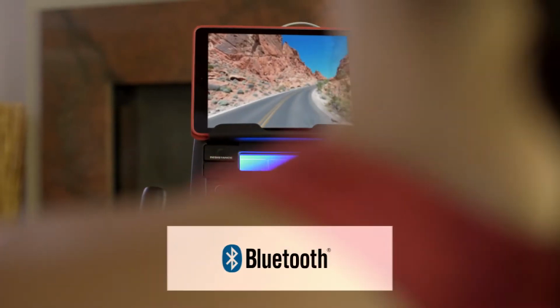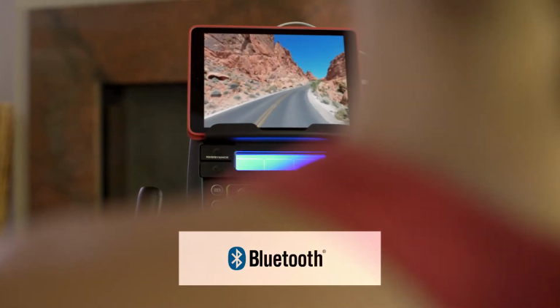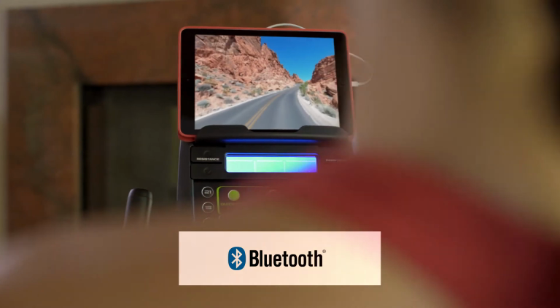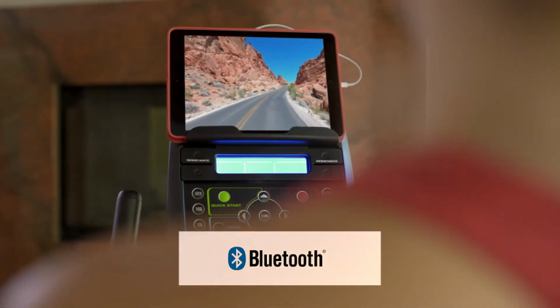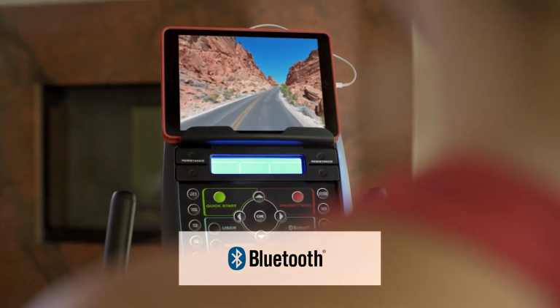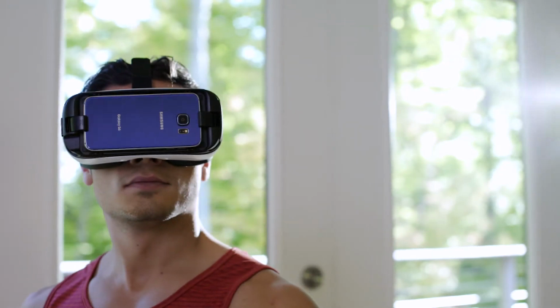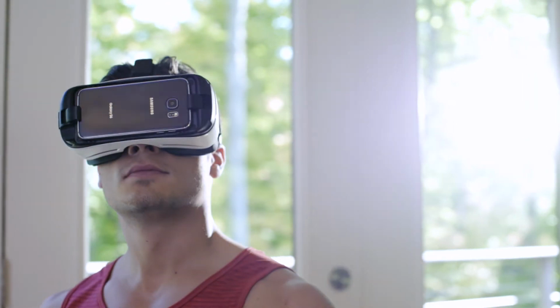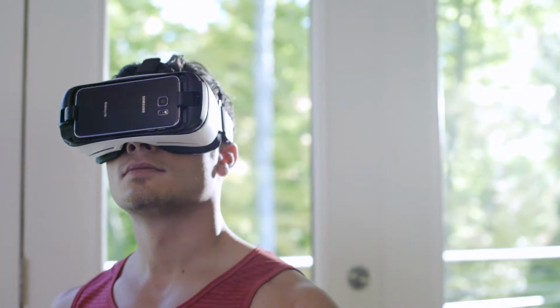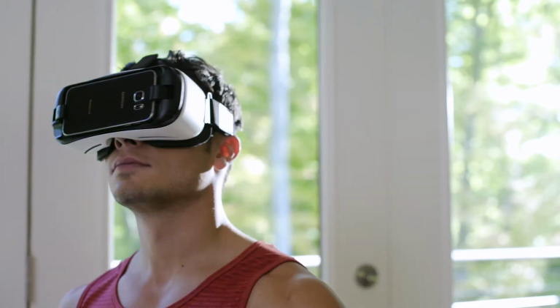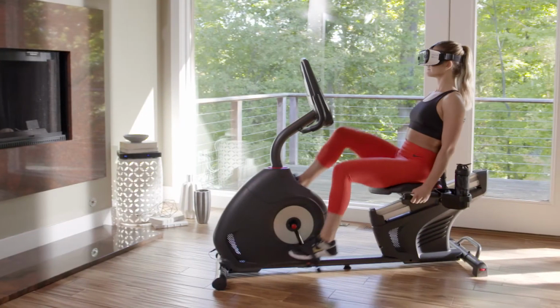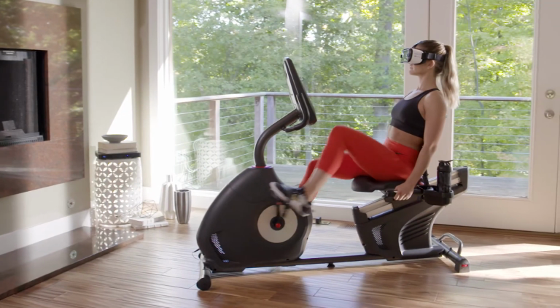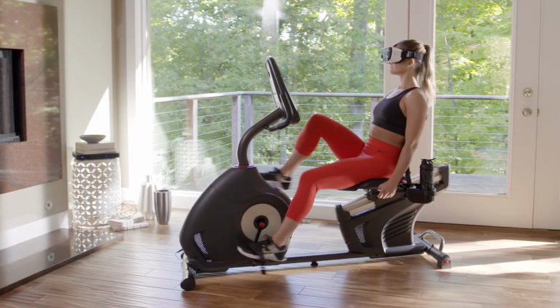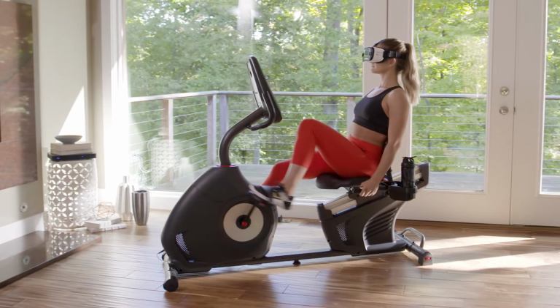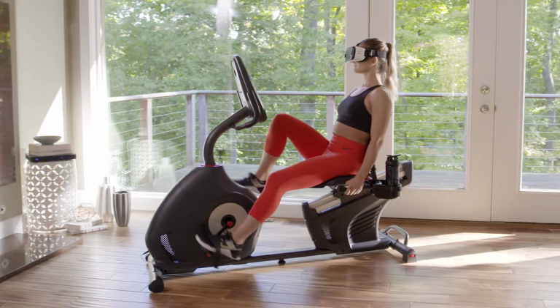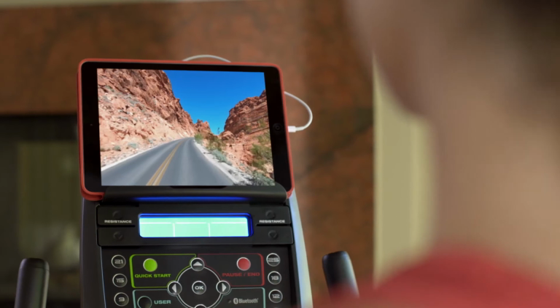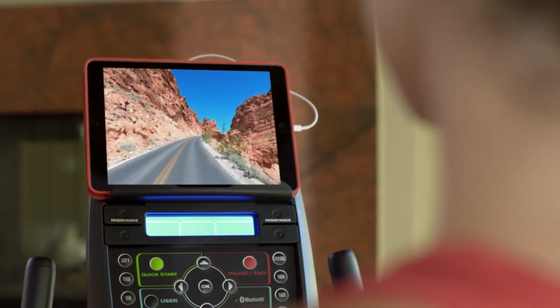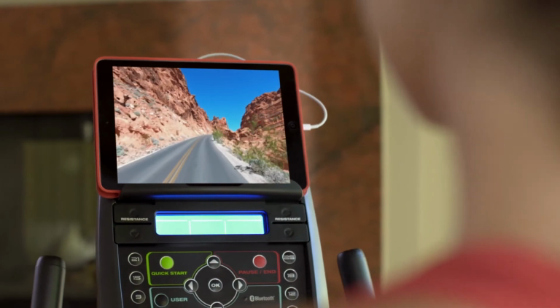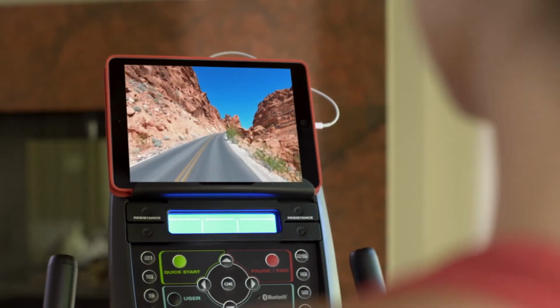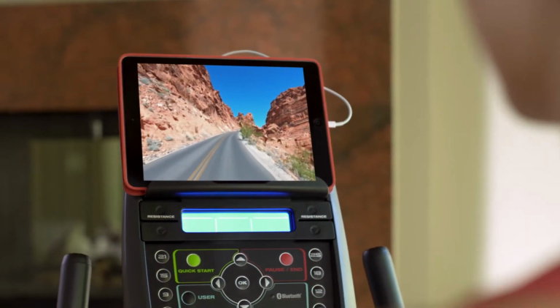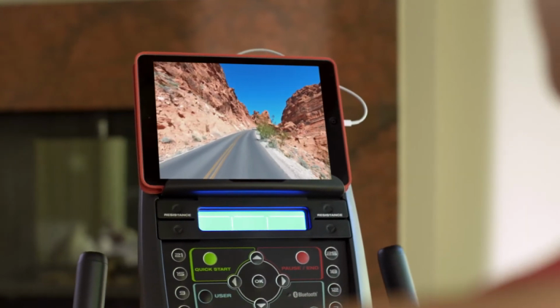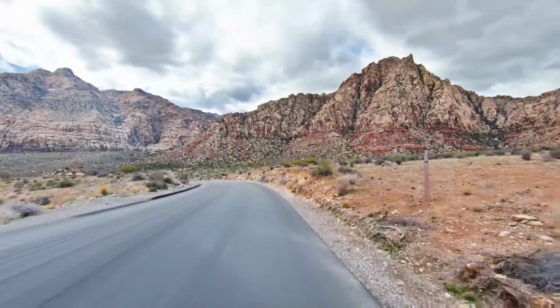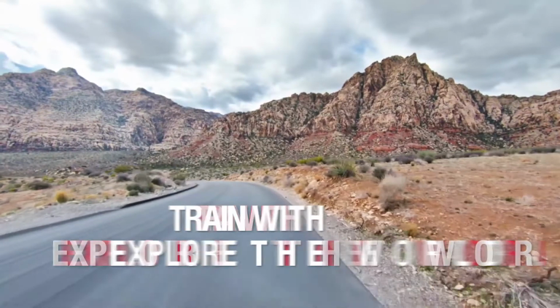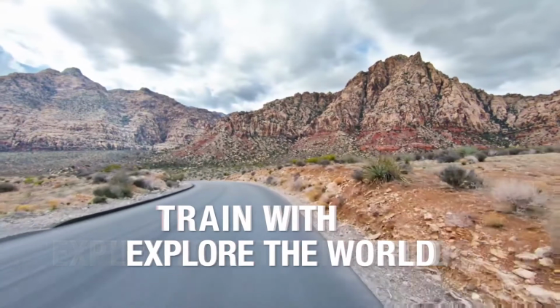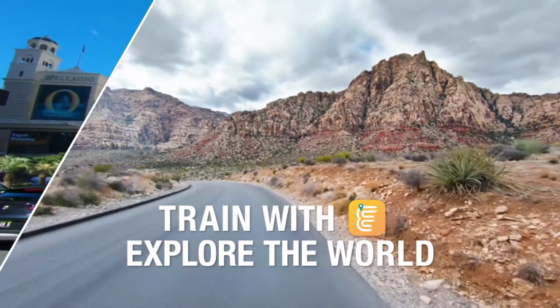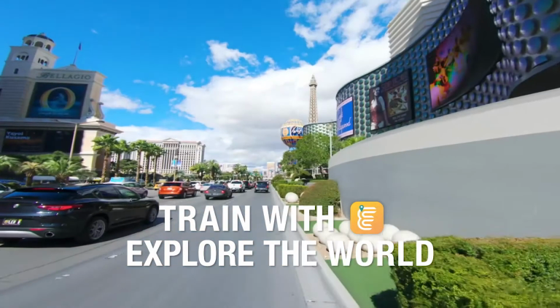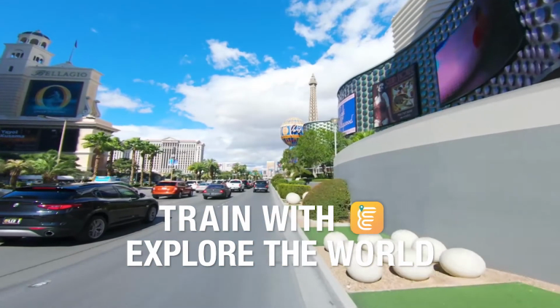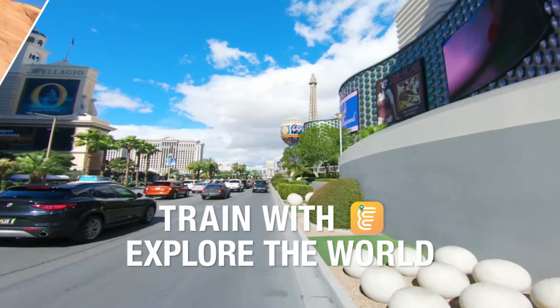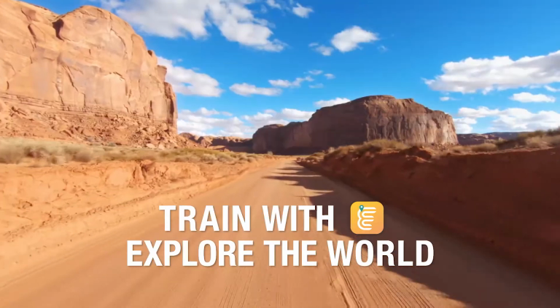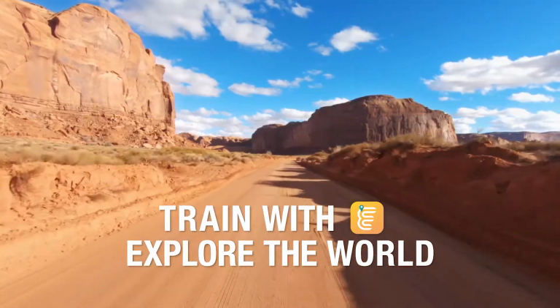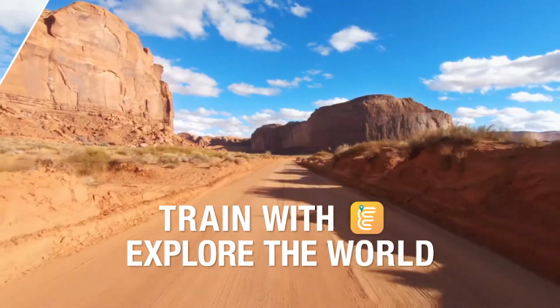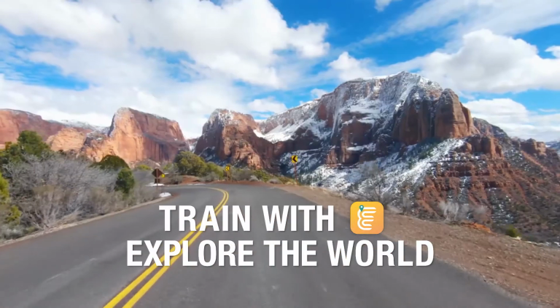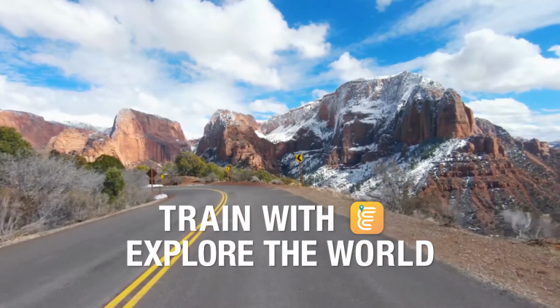With the addition of Bluetooth, the 270 is VR compatible, opening up a whole new 3D virtual world to explore. It connects you to mixed reality apps like Explore the World, which lets you run courses all over the globe without ever leaving your home.